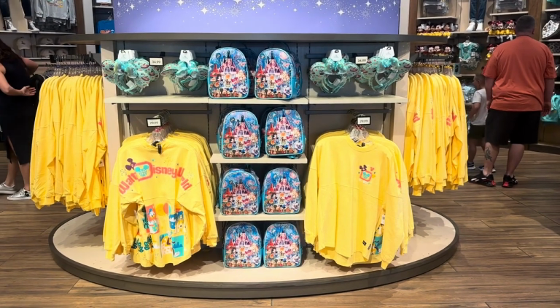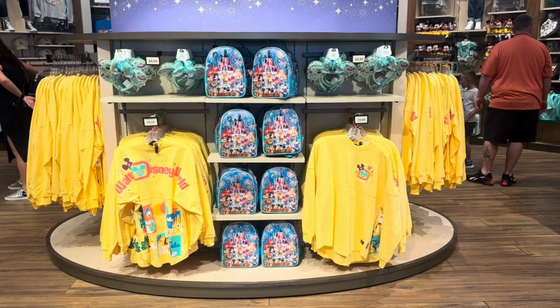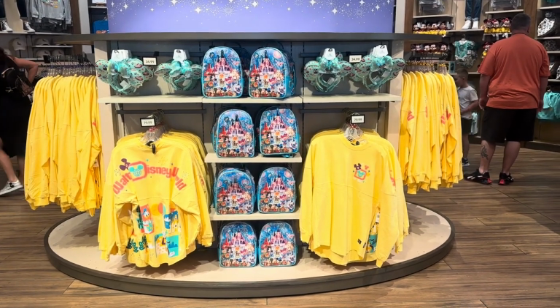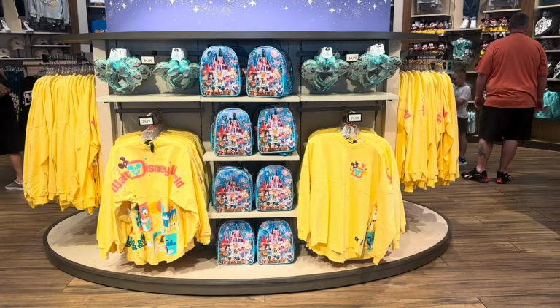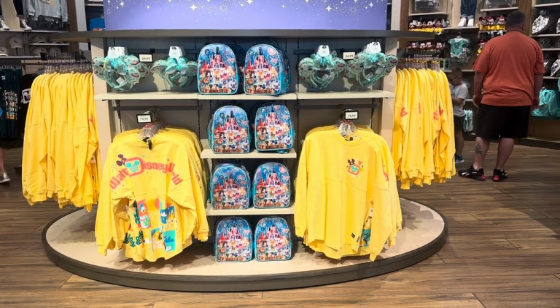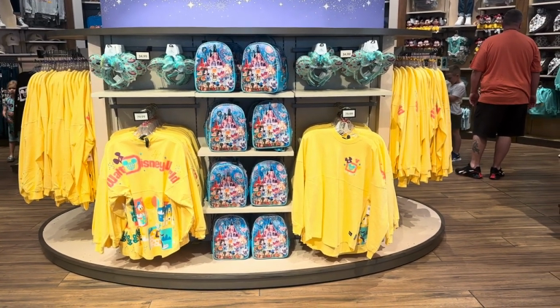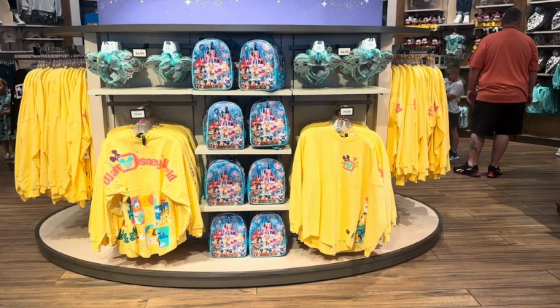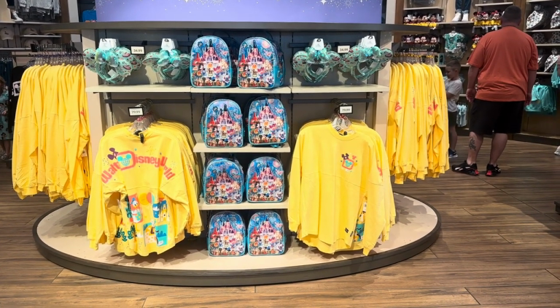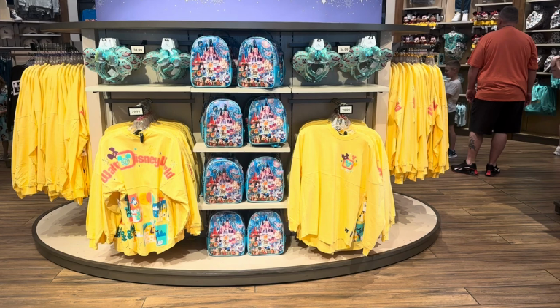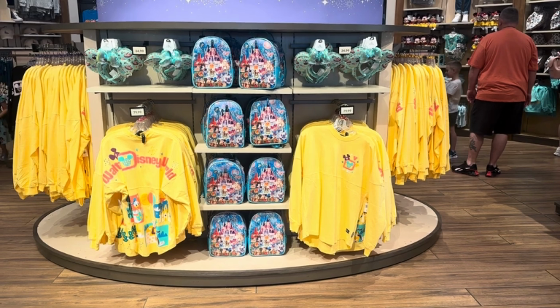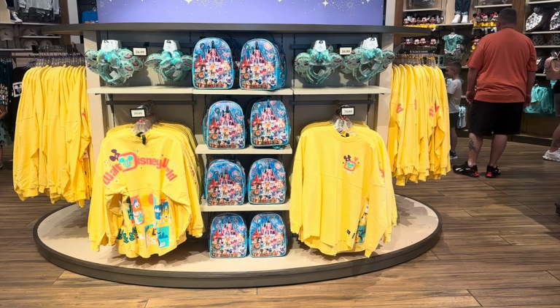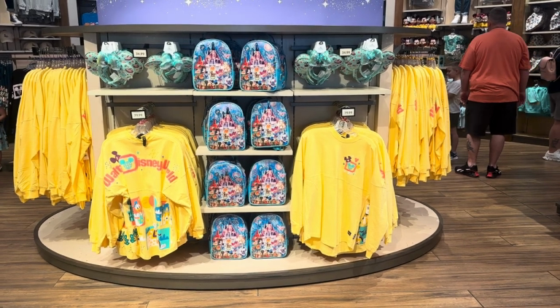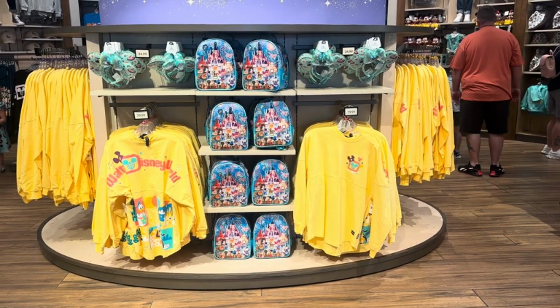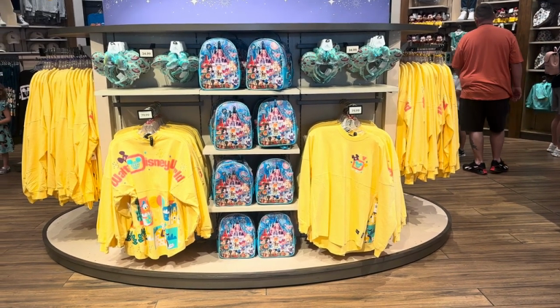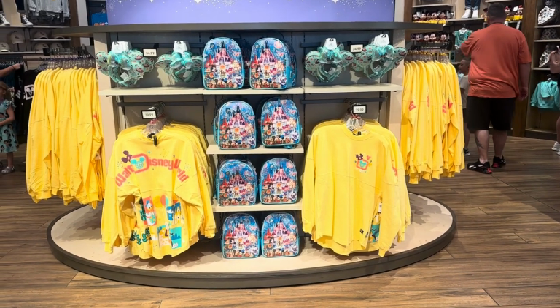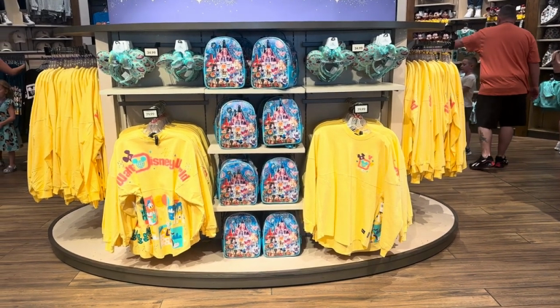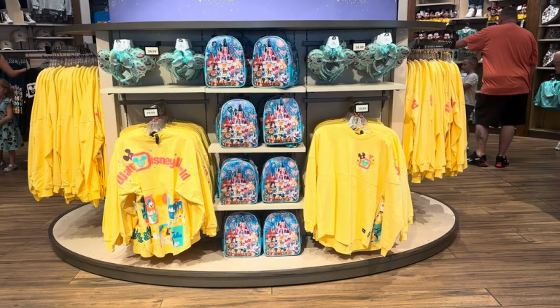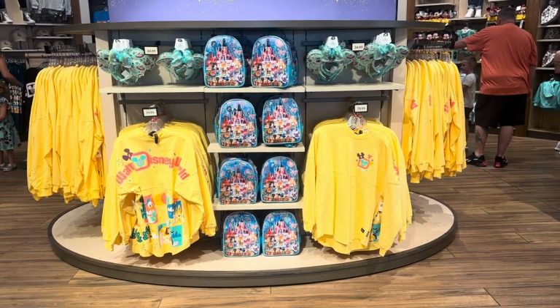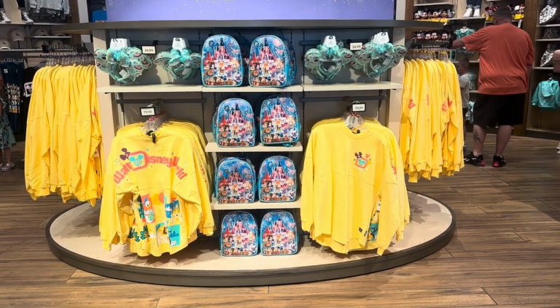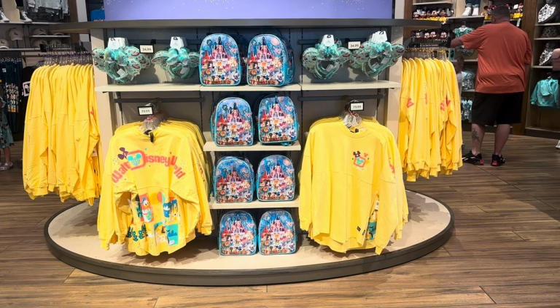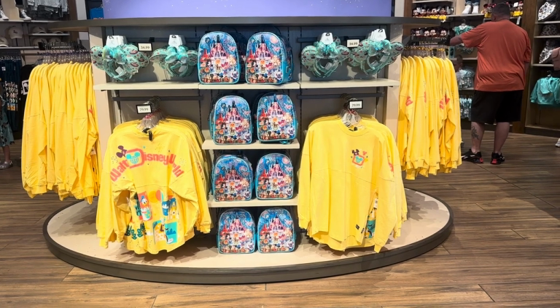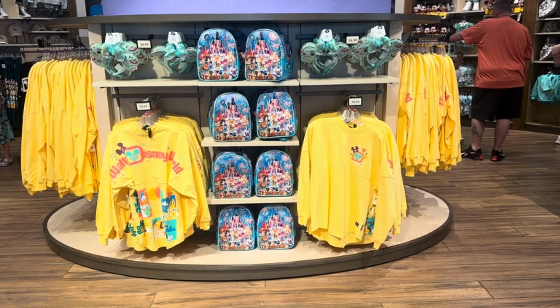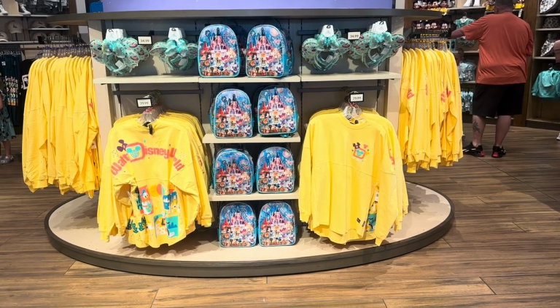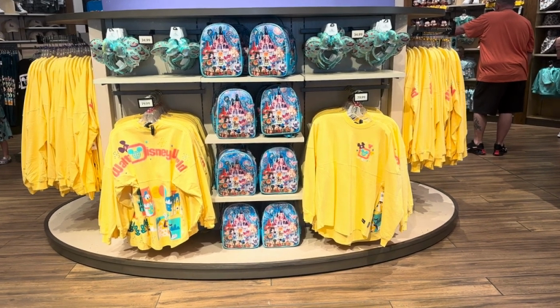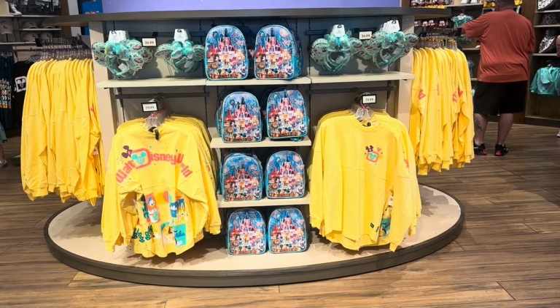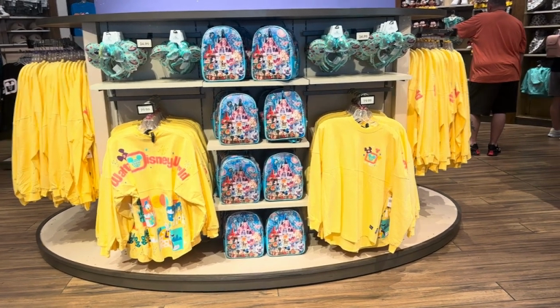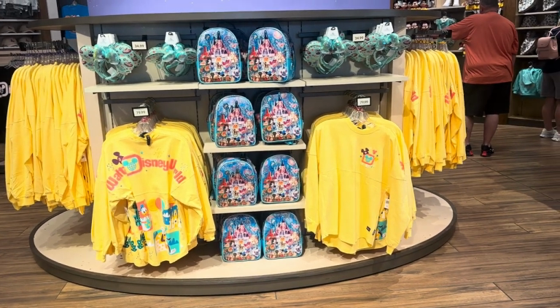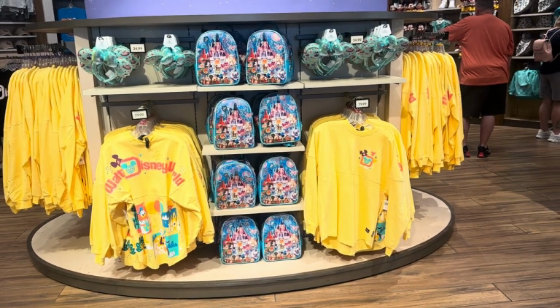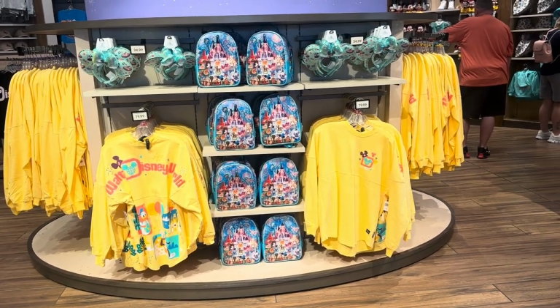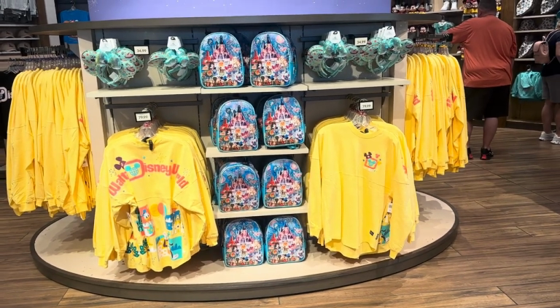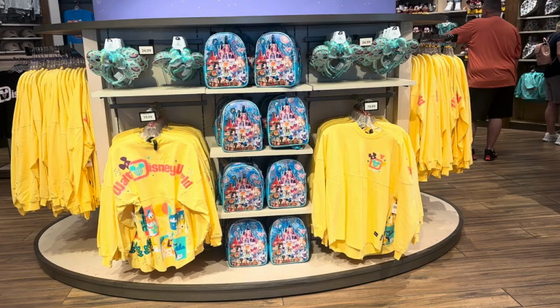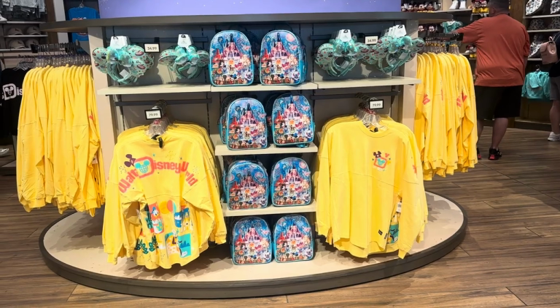Hi Fashionistas, this is Lindsay. I am at World of Disney, just a couple of days after Christmas. They have the brand new Play in the Parks collection. This collection is so adorable. It's fun and it really does just encompass the magic of the Disney parks.